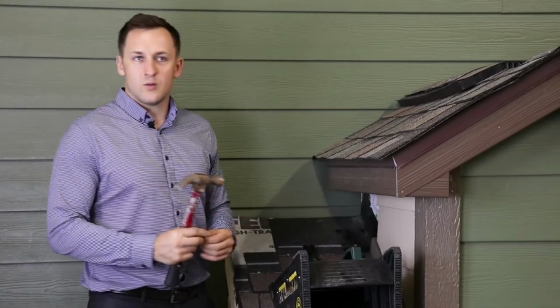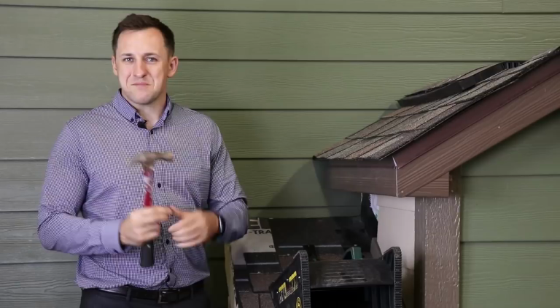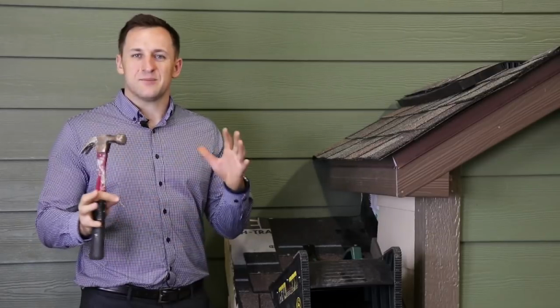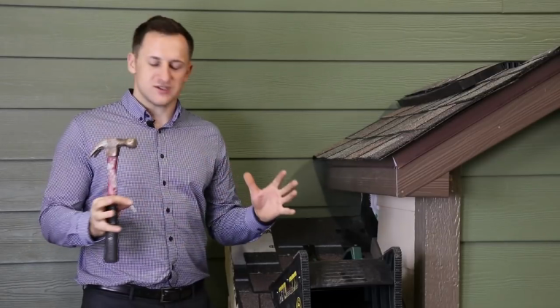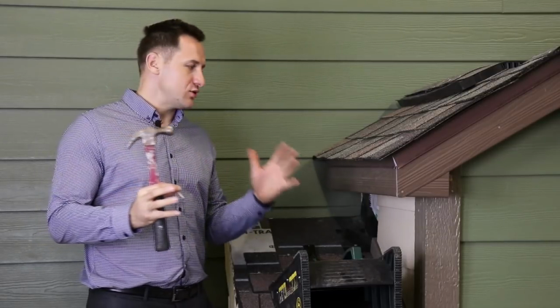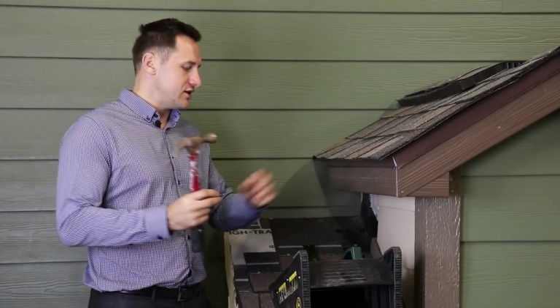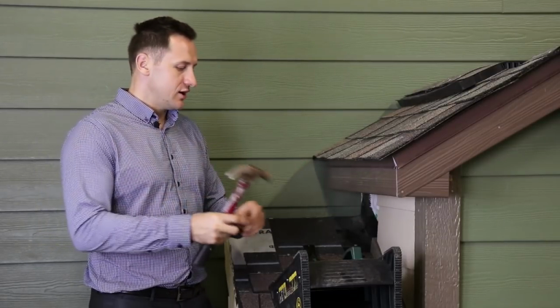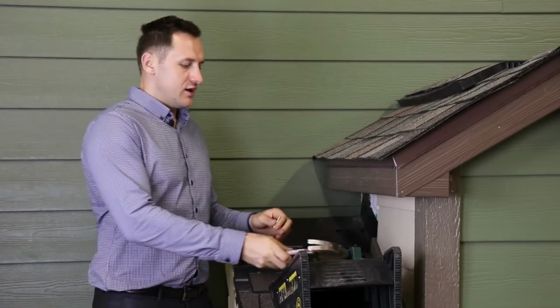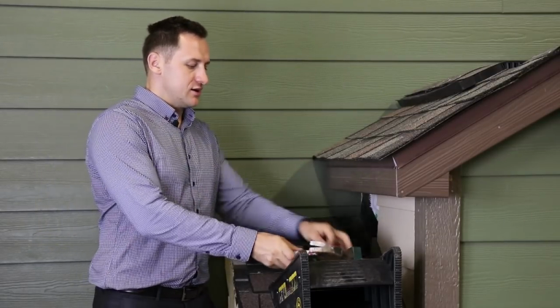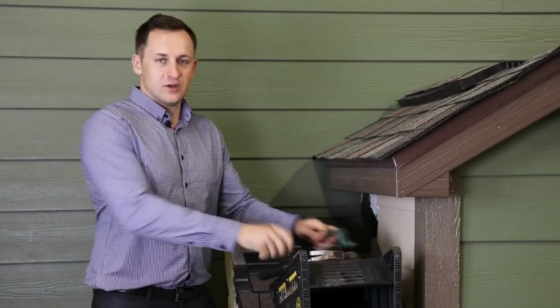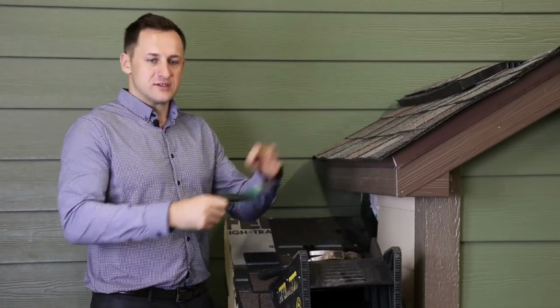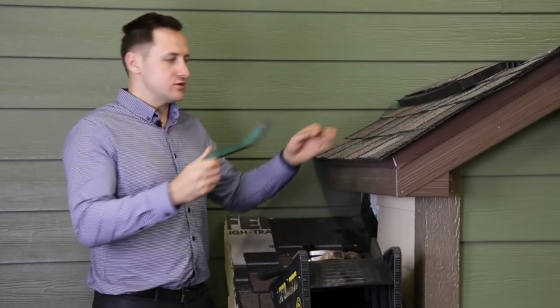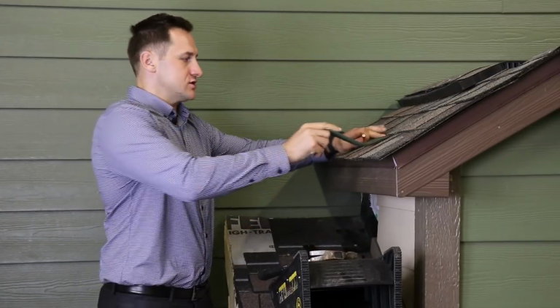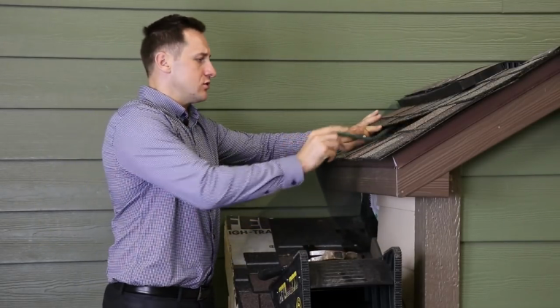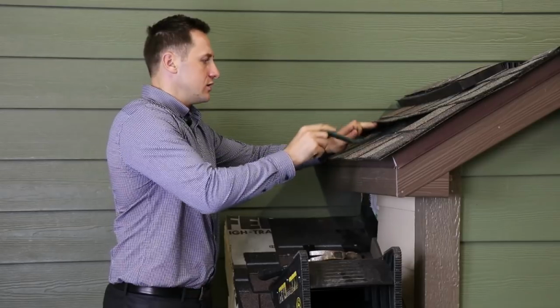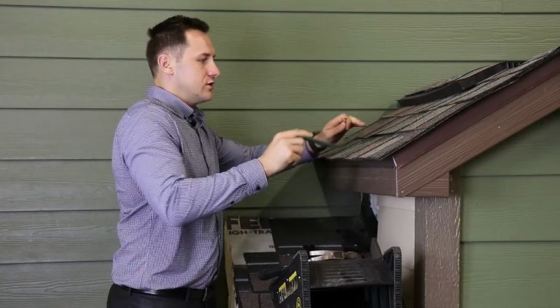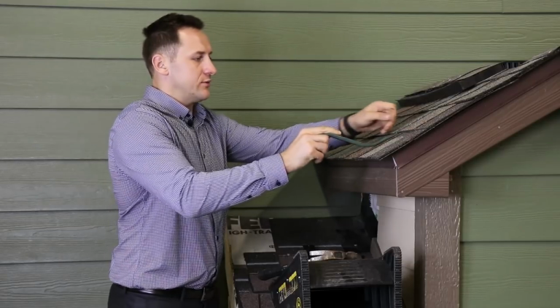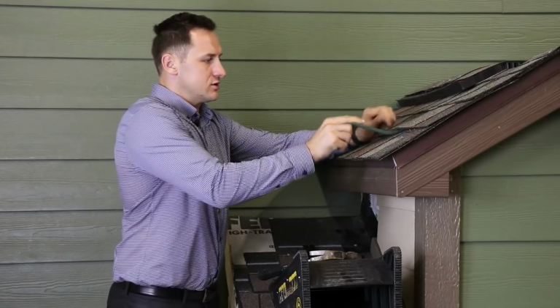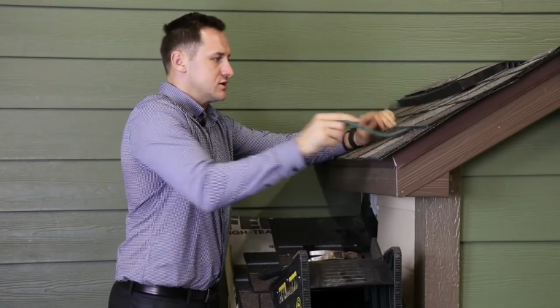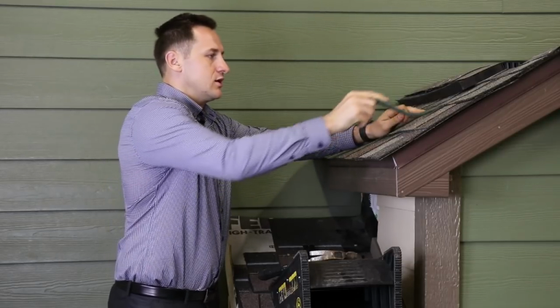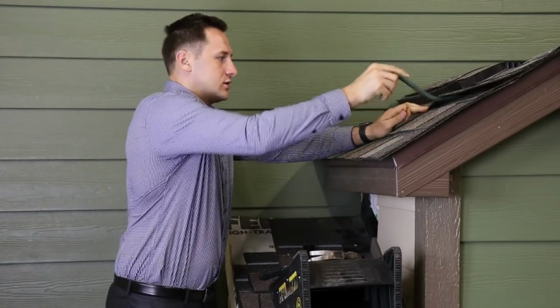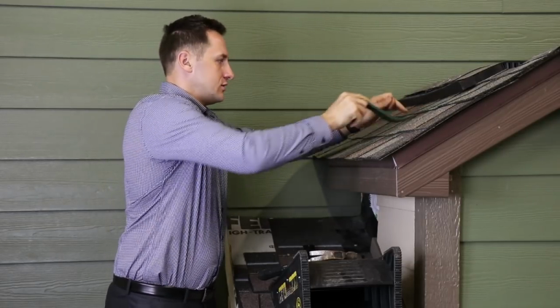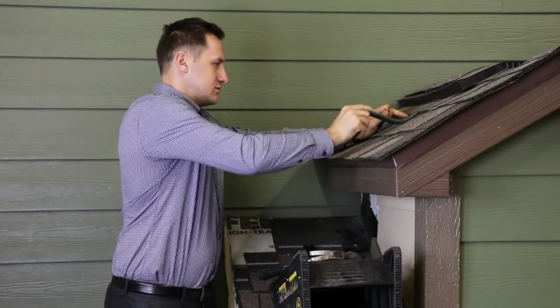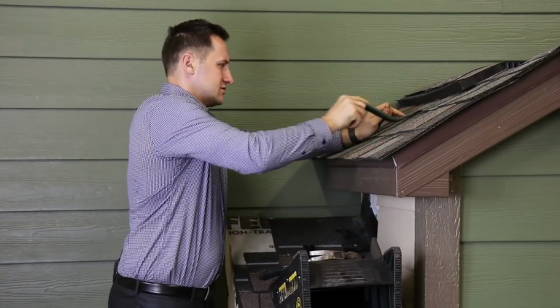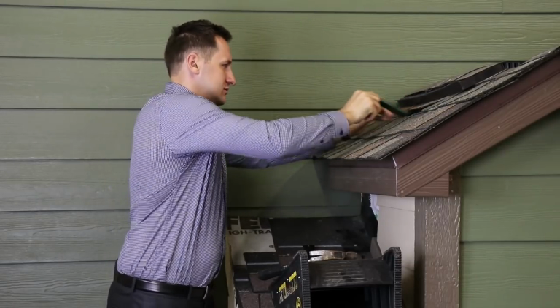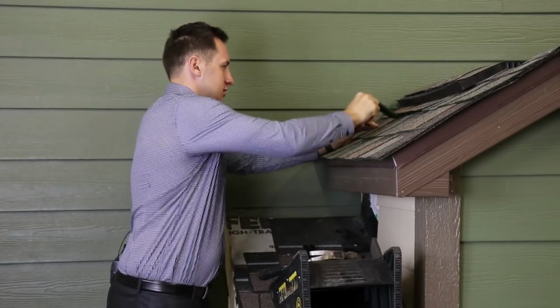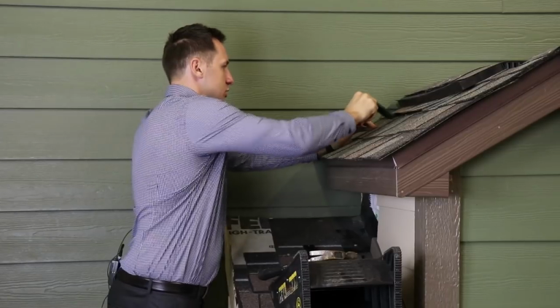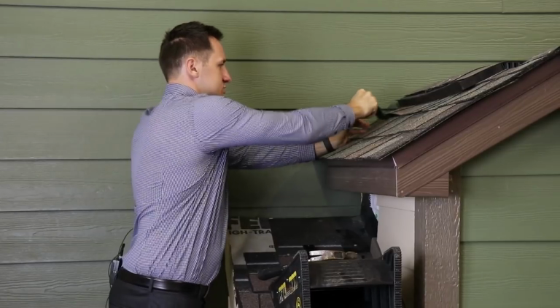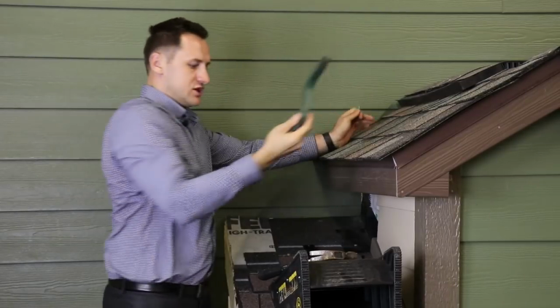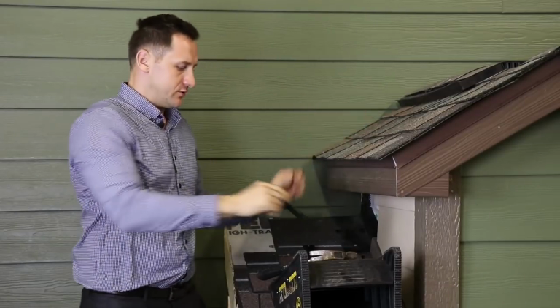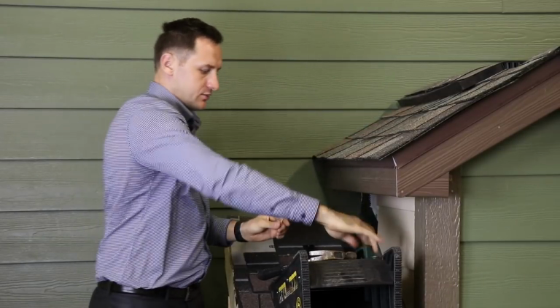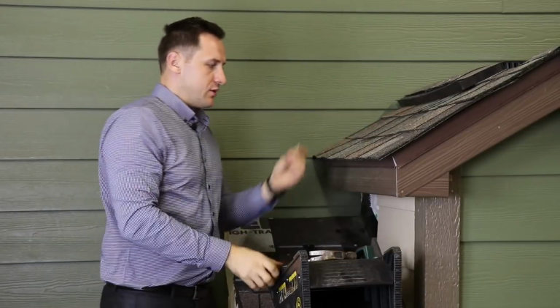One of the main applications is that you can use it just as a pry bar — you can lift up your shingles and get them loose, just like with a regular pry bar.